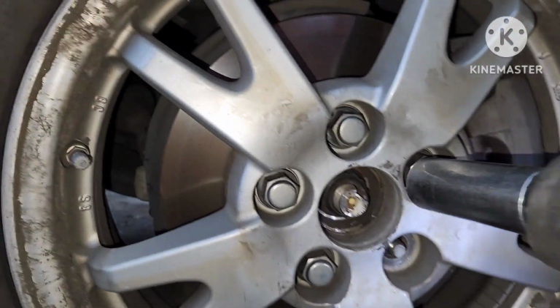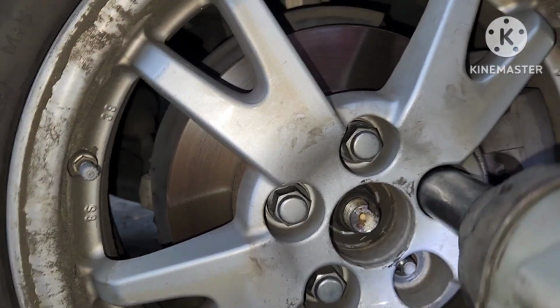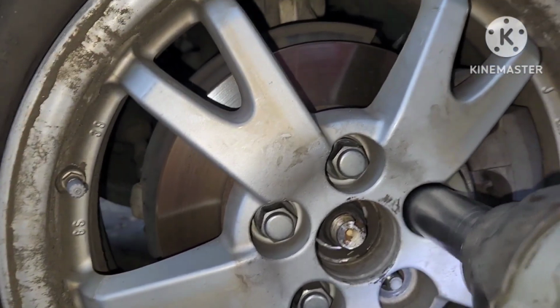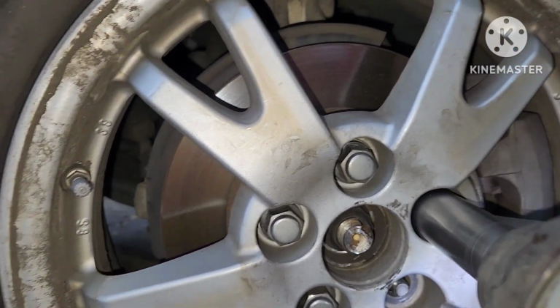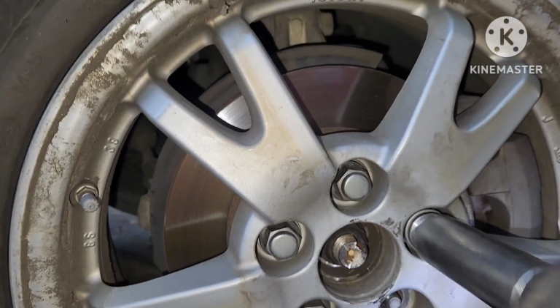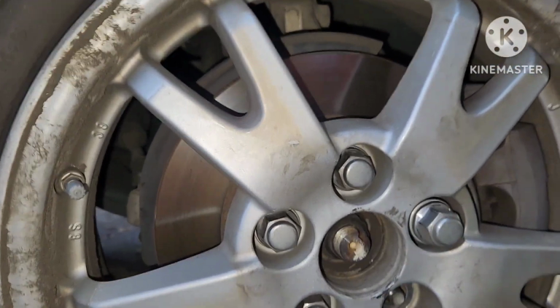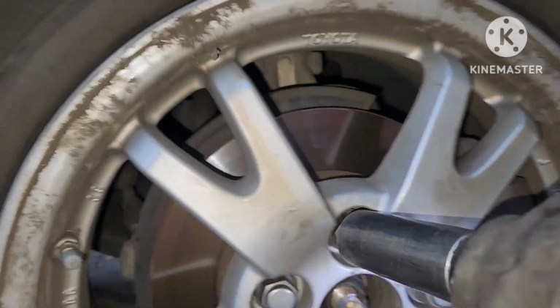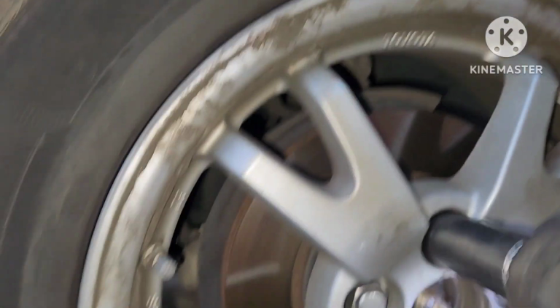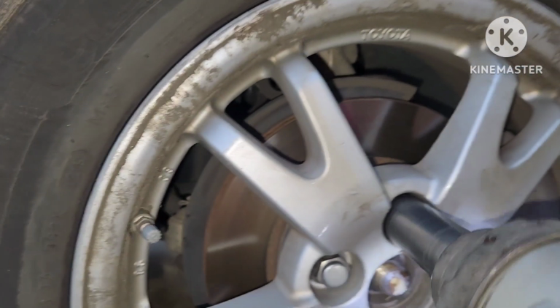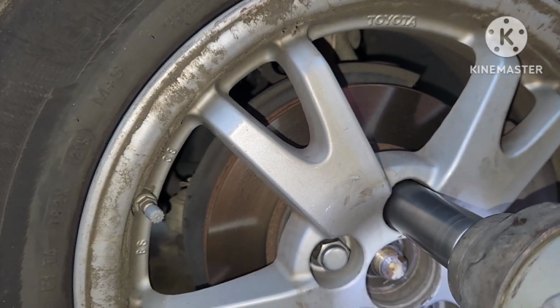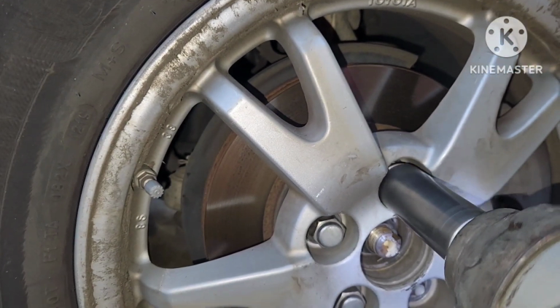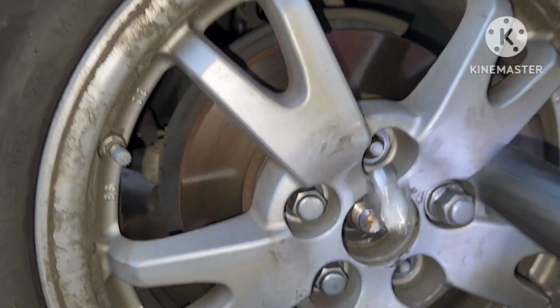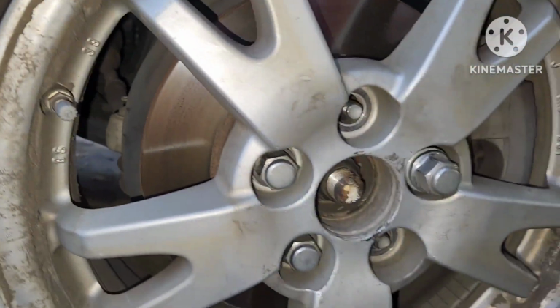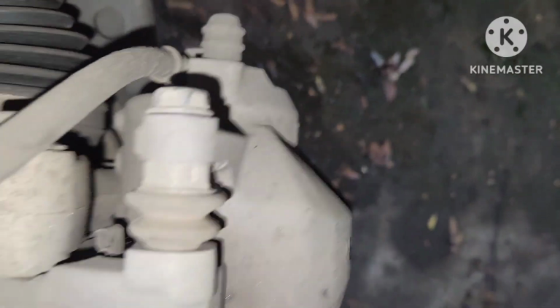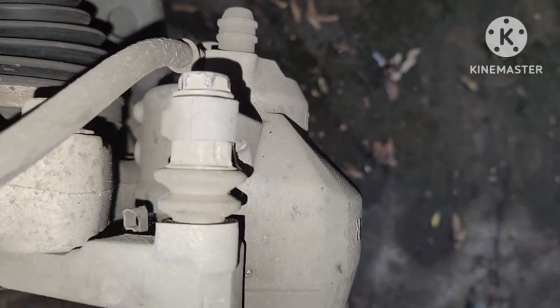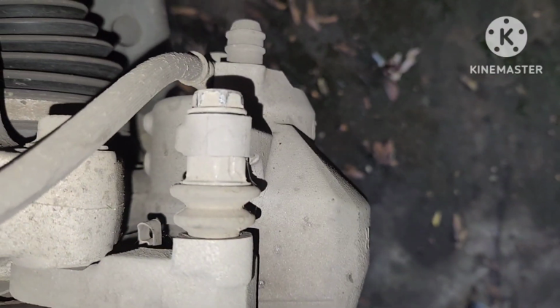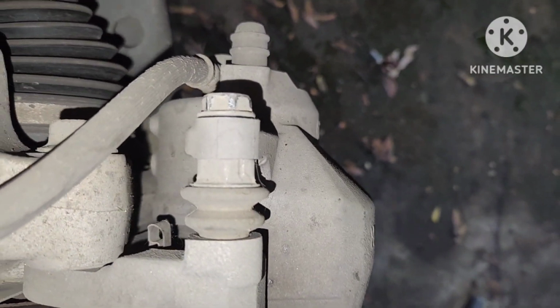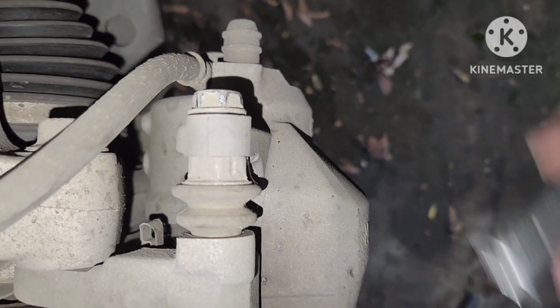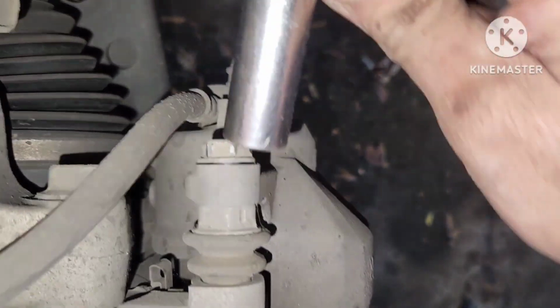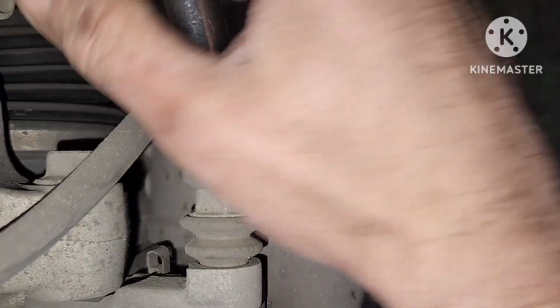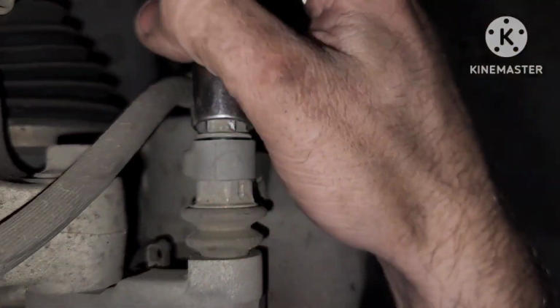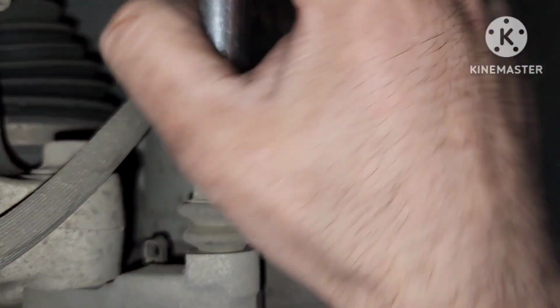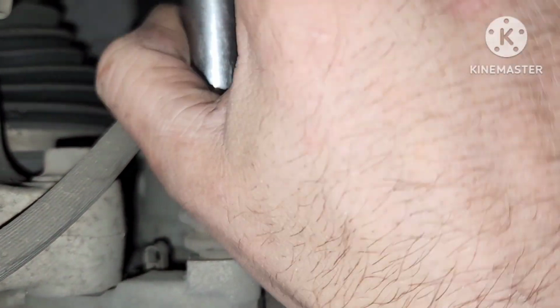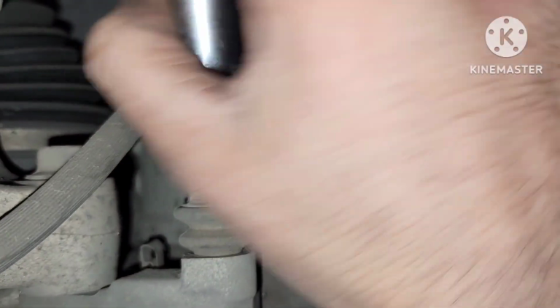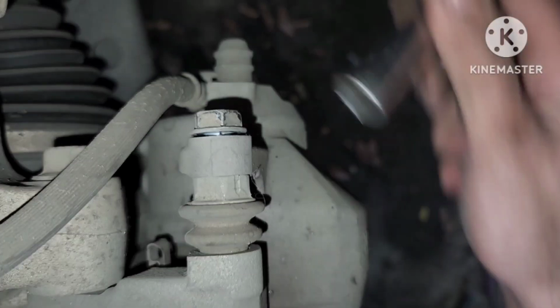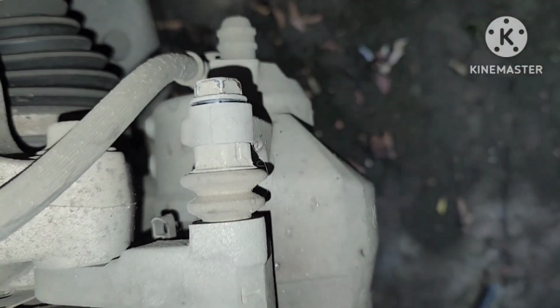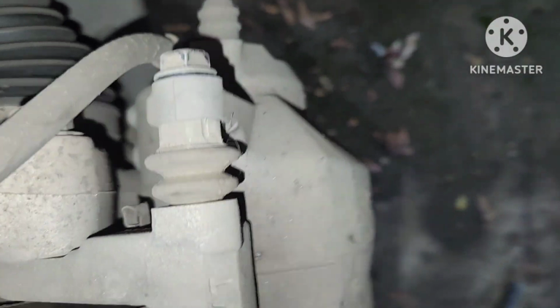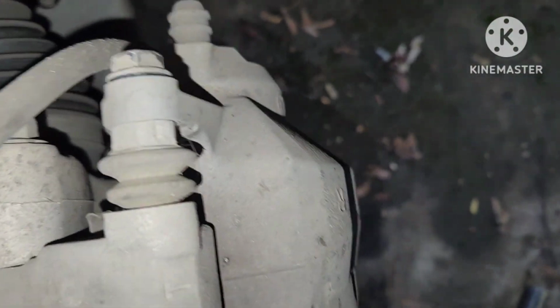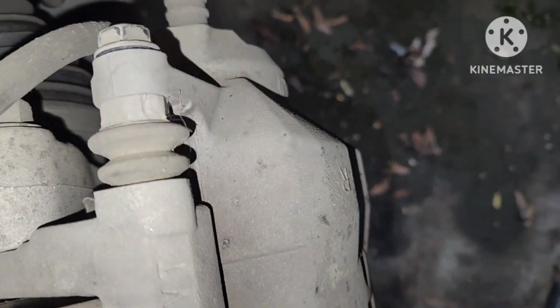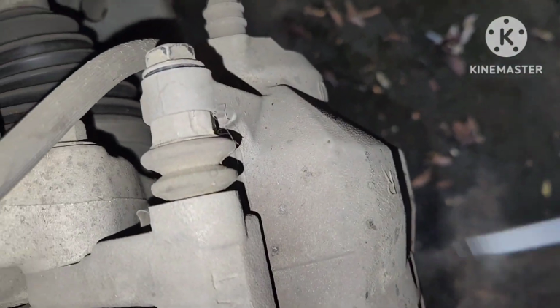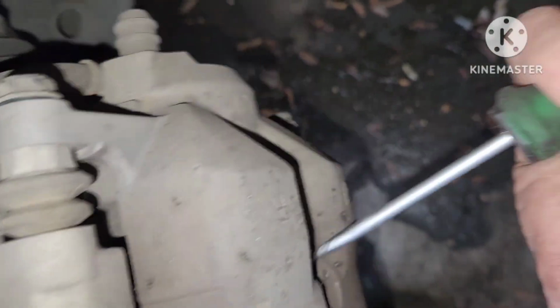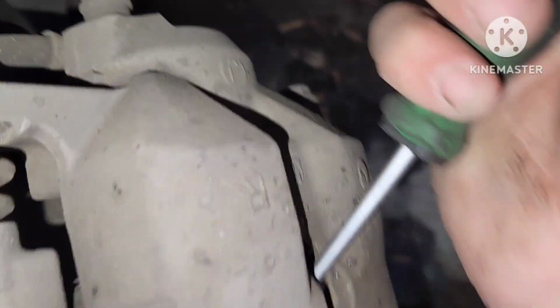Howdy Fixers, today we're going after the brakes on this 2011 Toyota Prius and I'm taking off the wheels right now. Once you get the wheels off, you've got these 14mm bolts here that hold the sliding pin for the calipers.